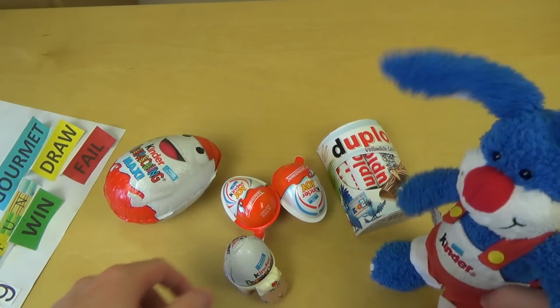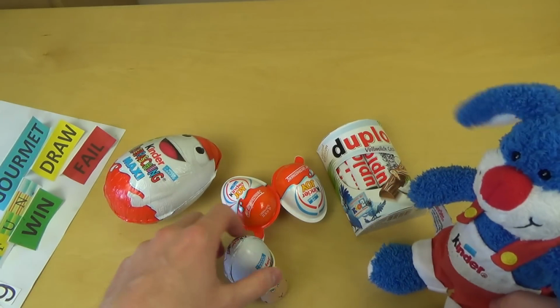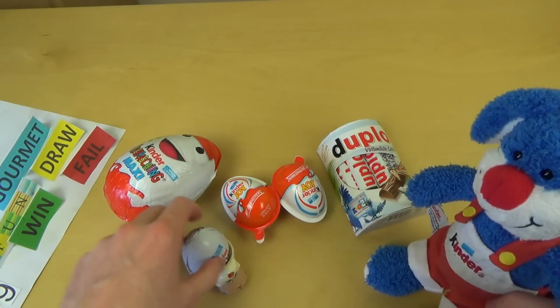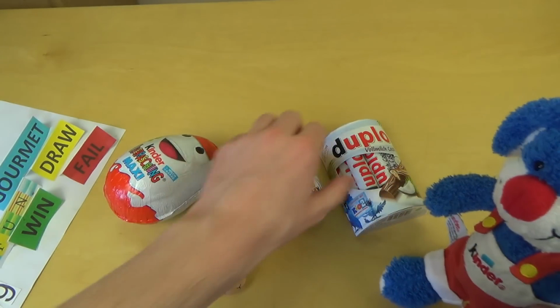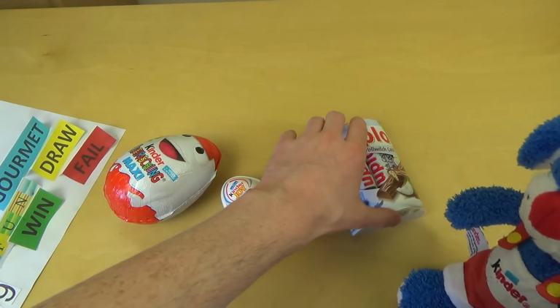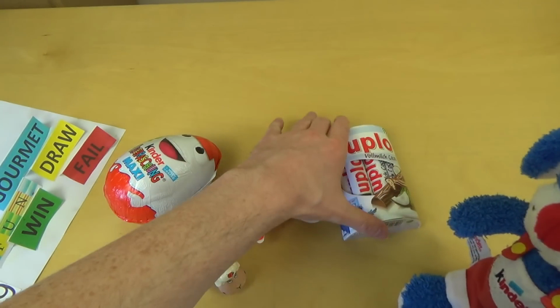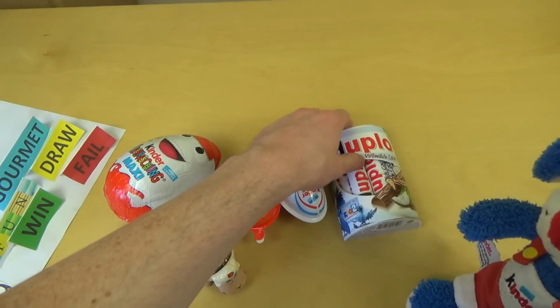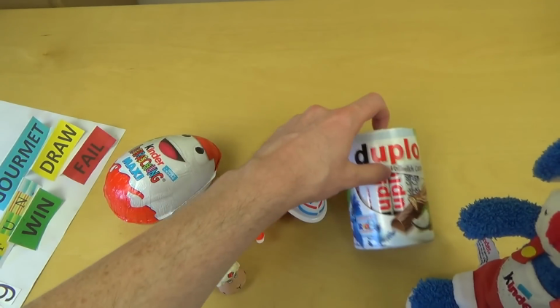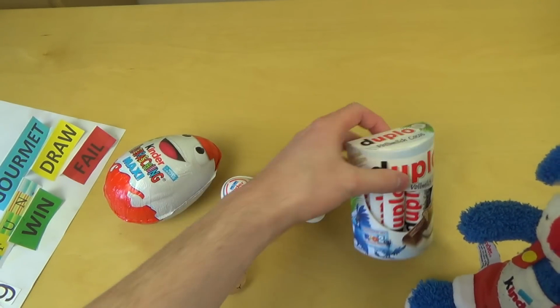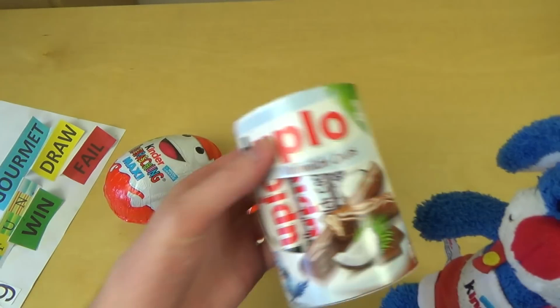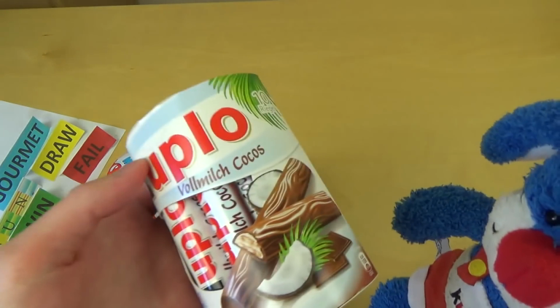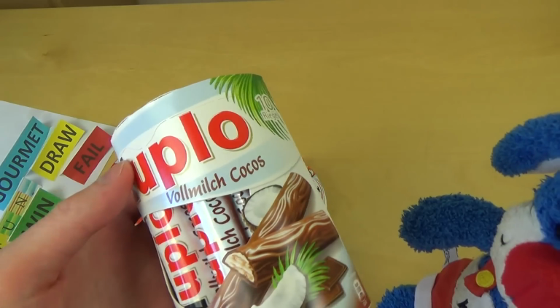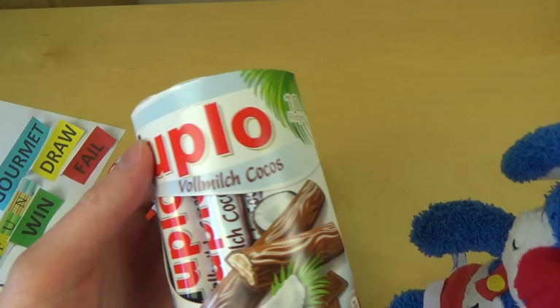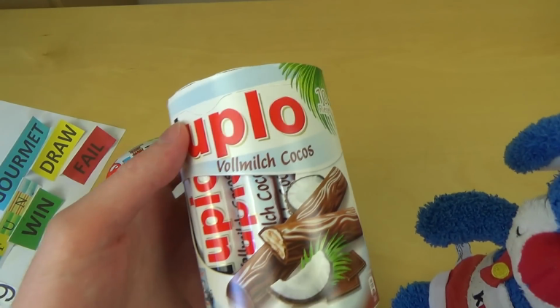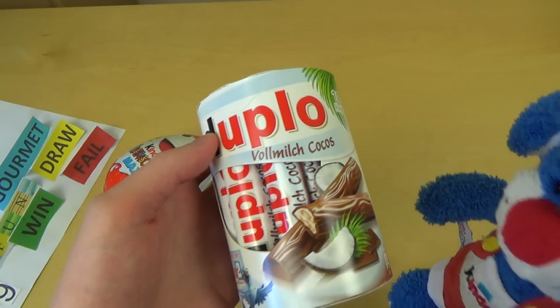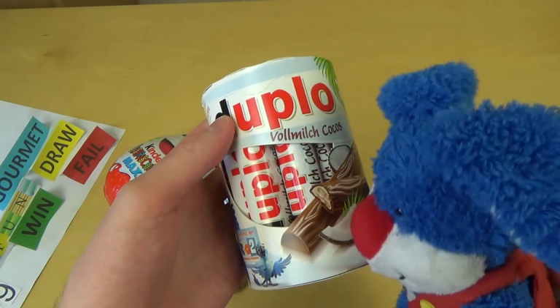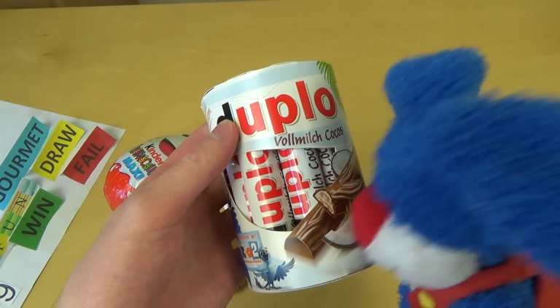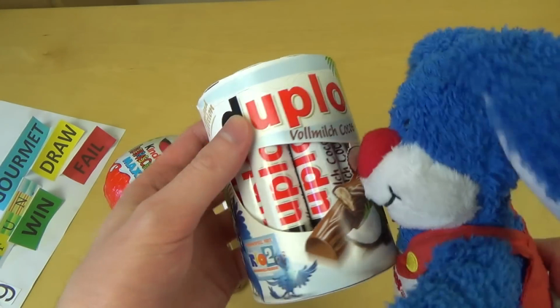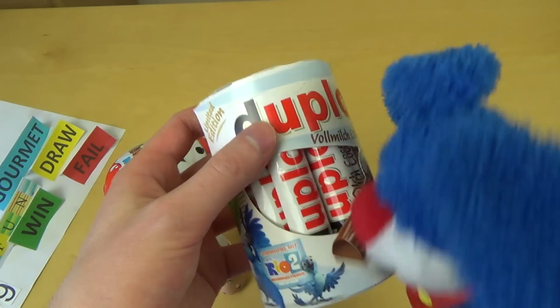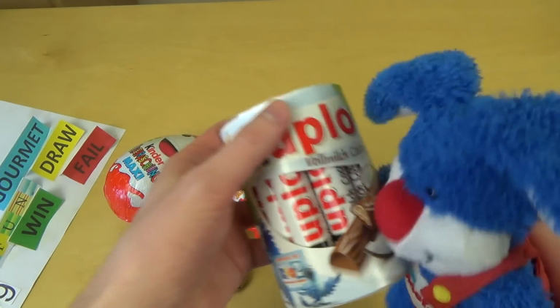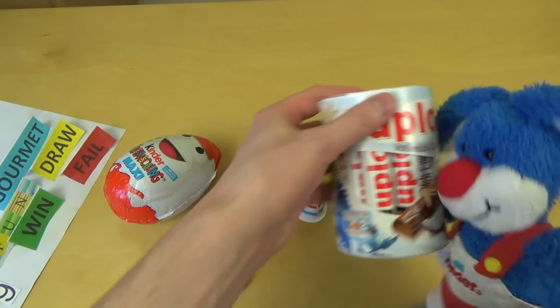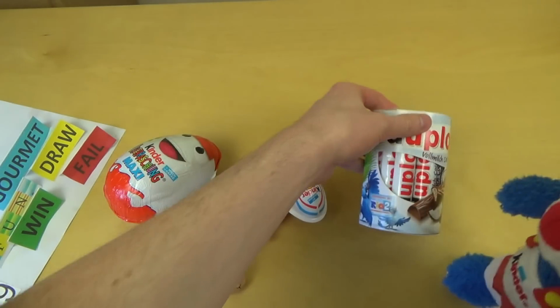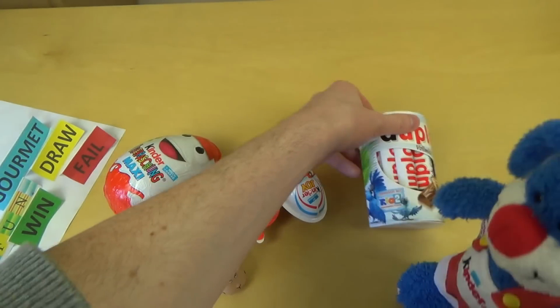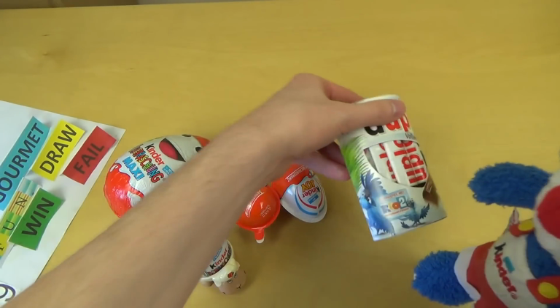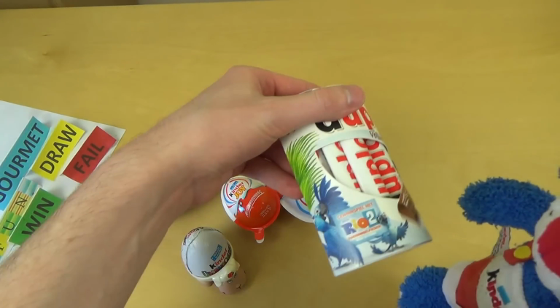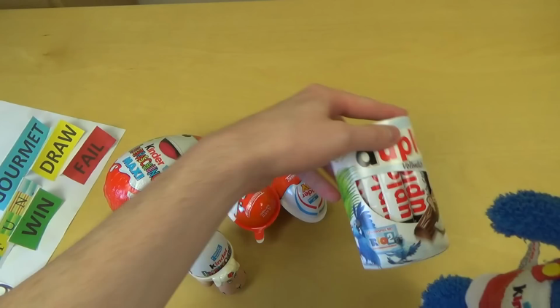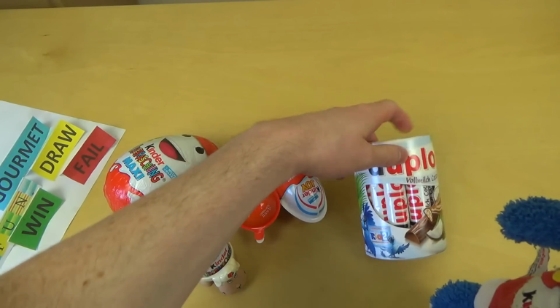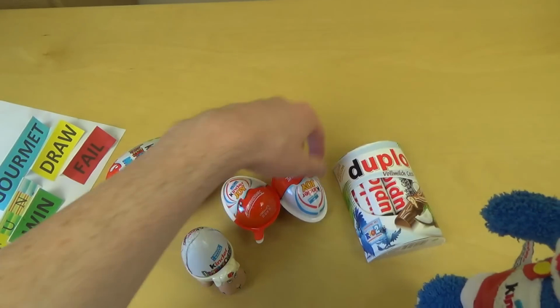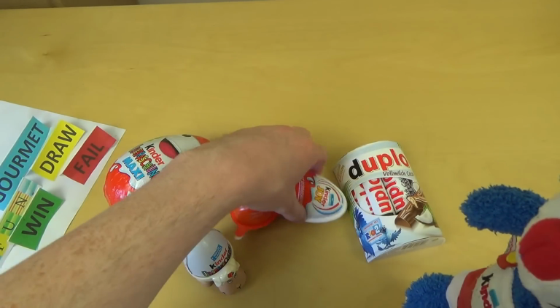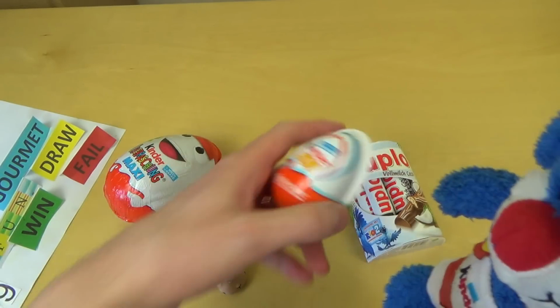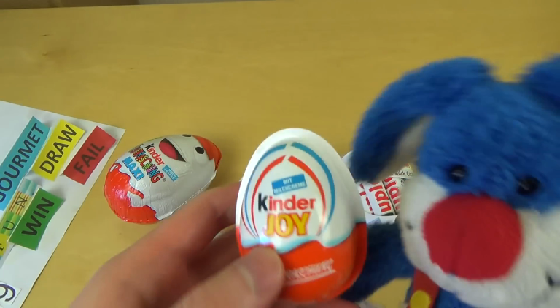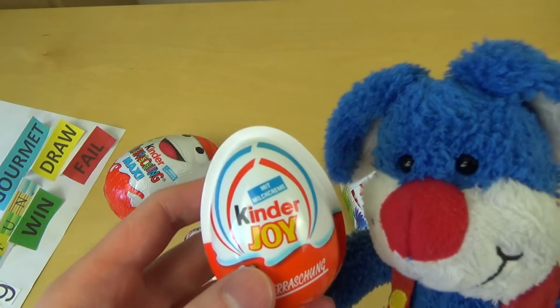Alright, so we have this Duplo and it's a special edition. It's a Coconut flavor. And there are Rio stickers and we've also got the Kinder Joy.